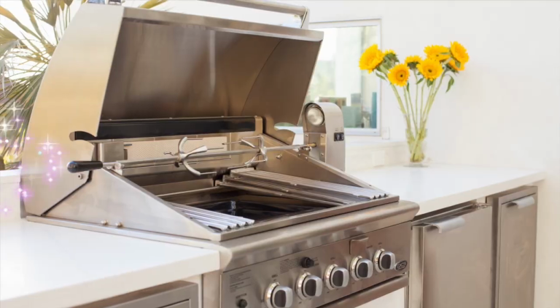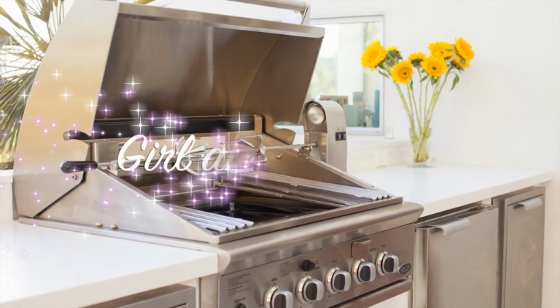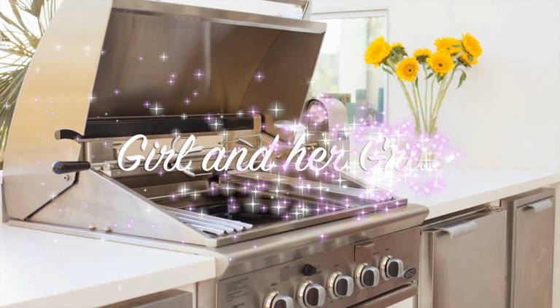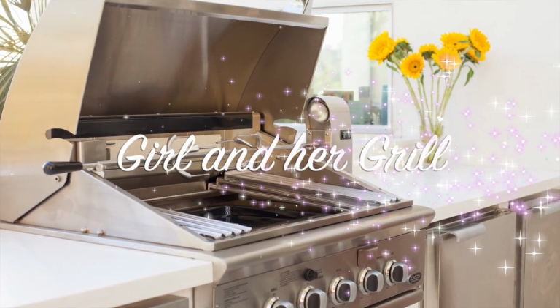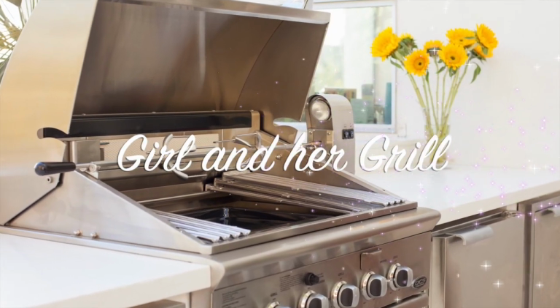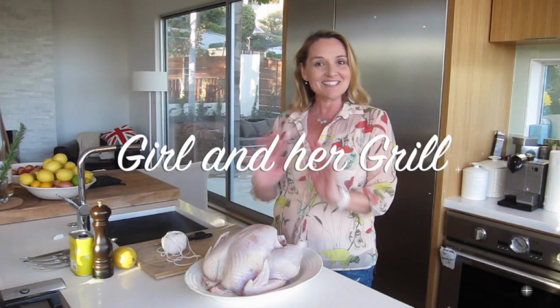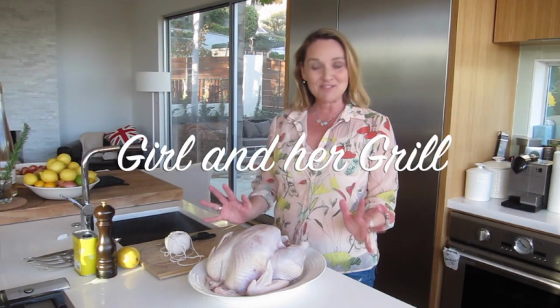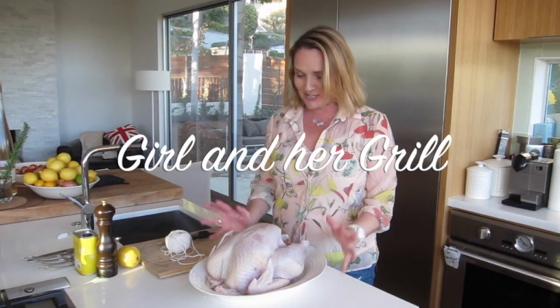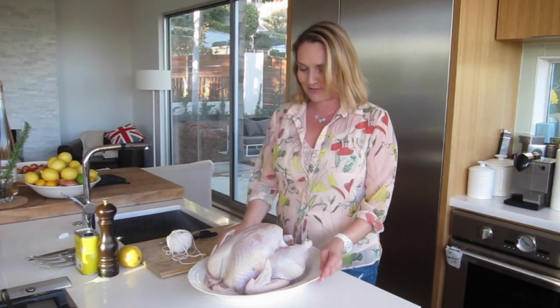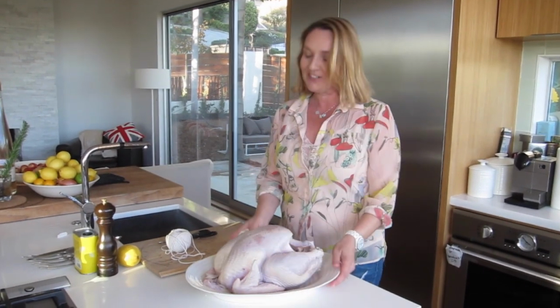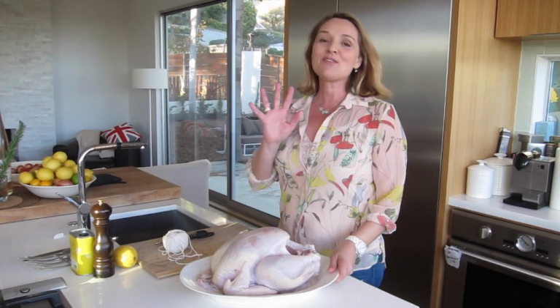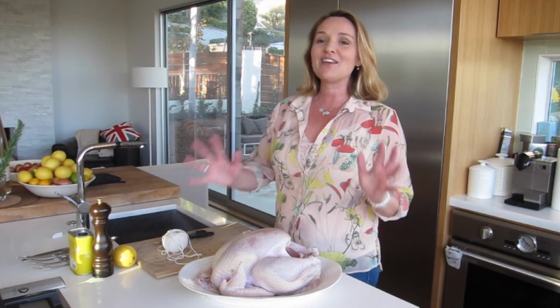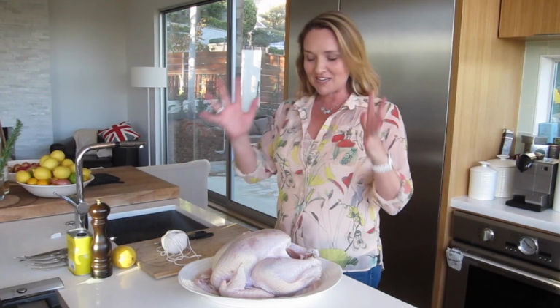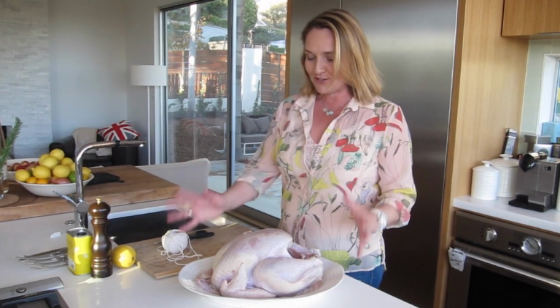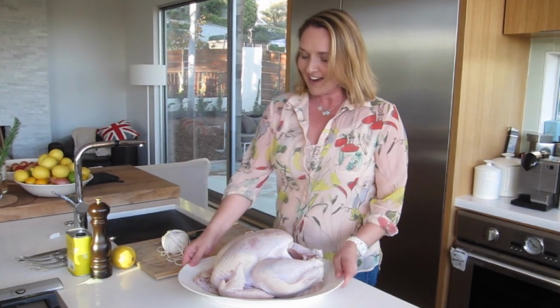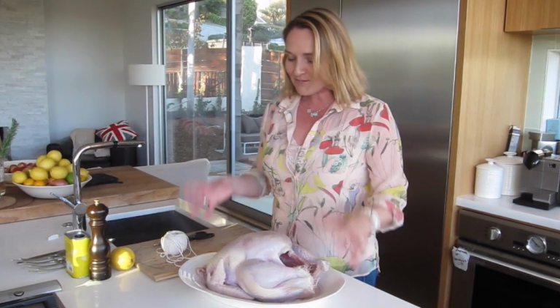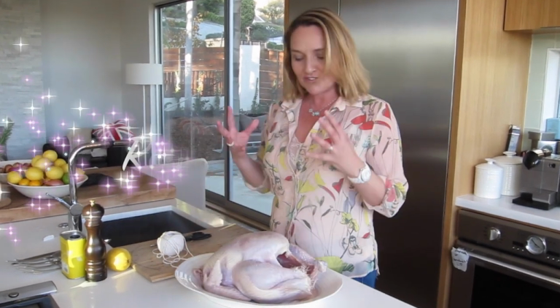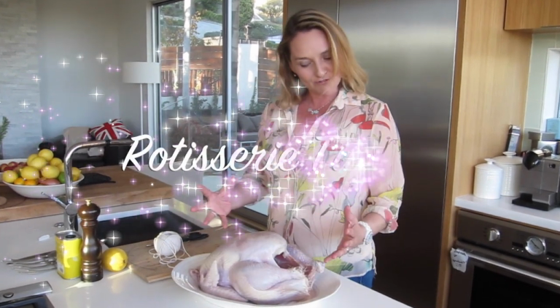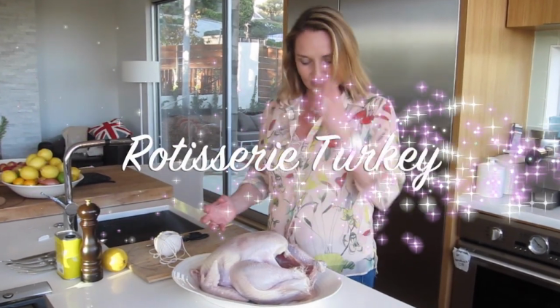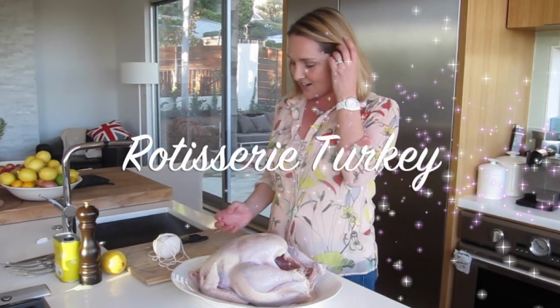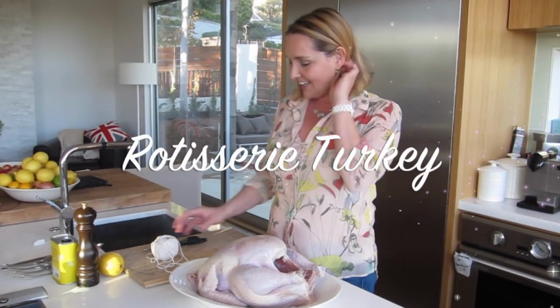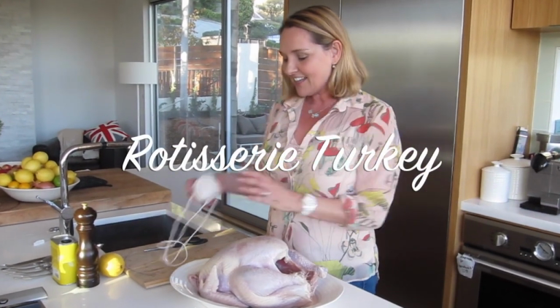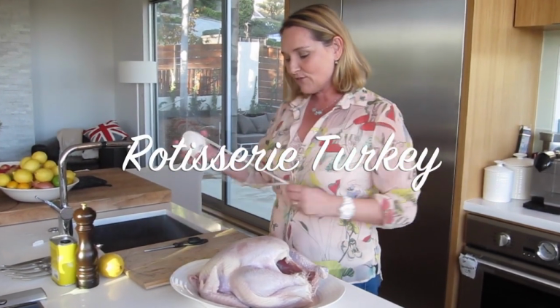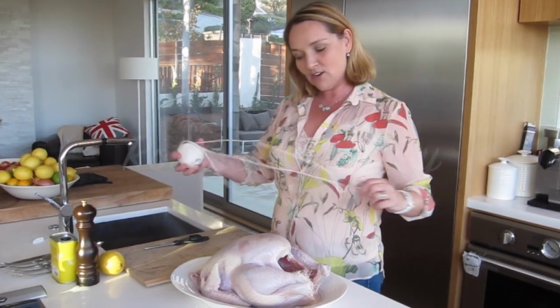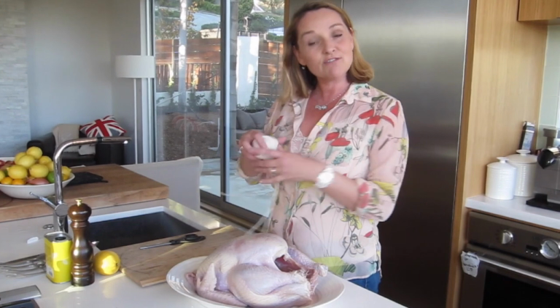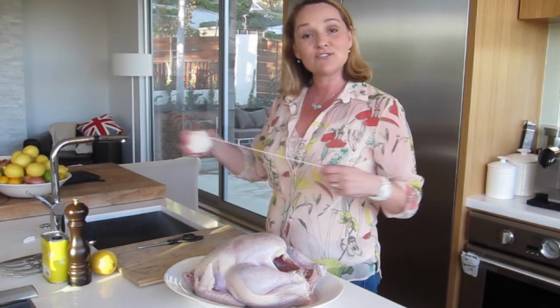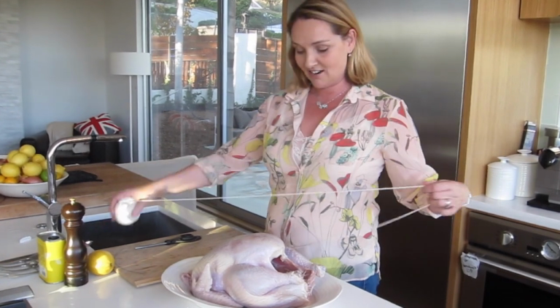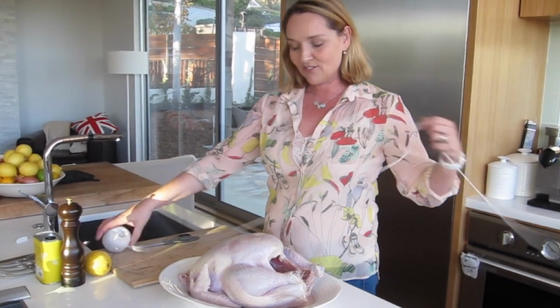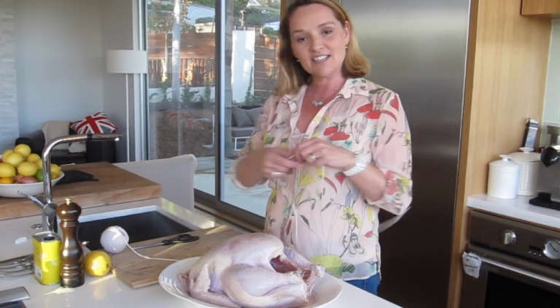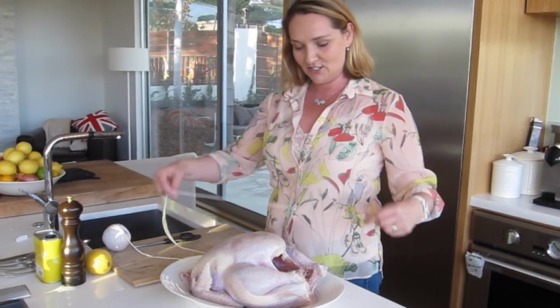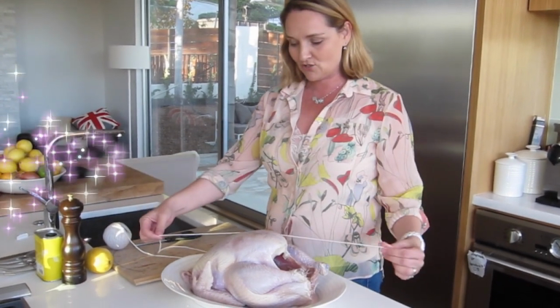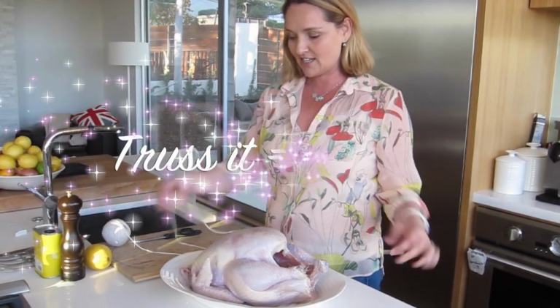My brand new gorgeous grill has never been used before, so I thought, okay, what am I going to do? I am going to rotisserie the turkey, and in order to do that, the first thing I need to do is truss it.